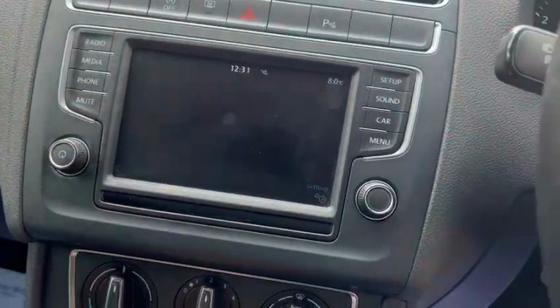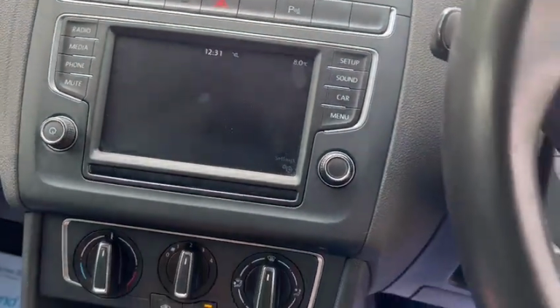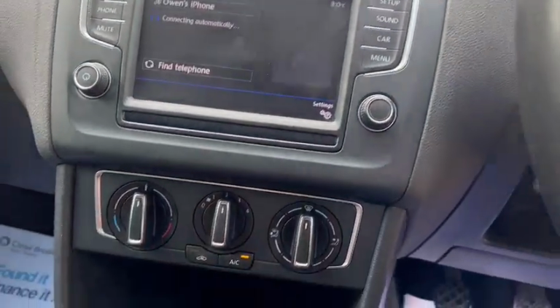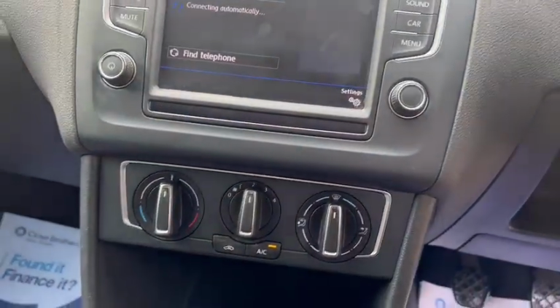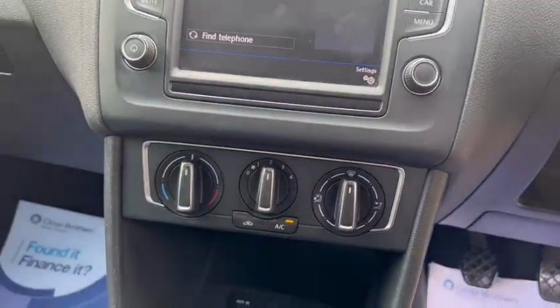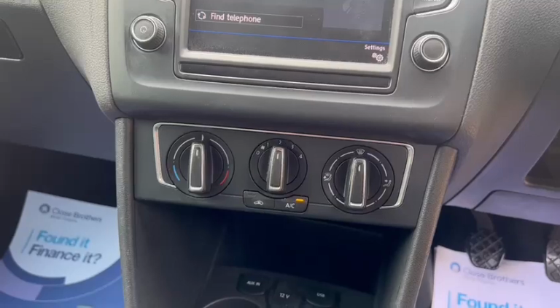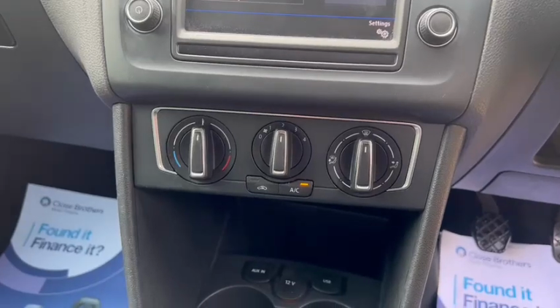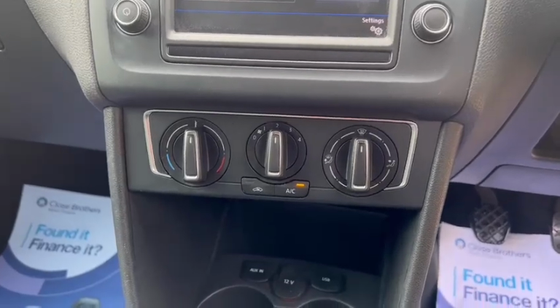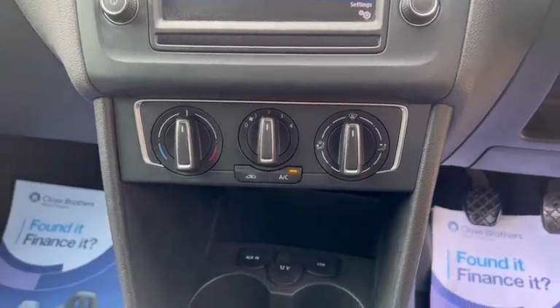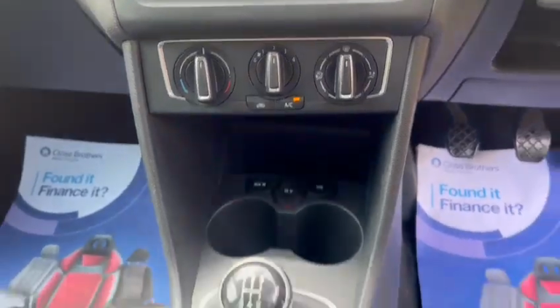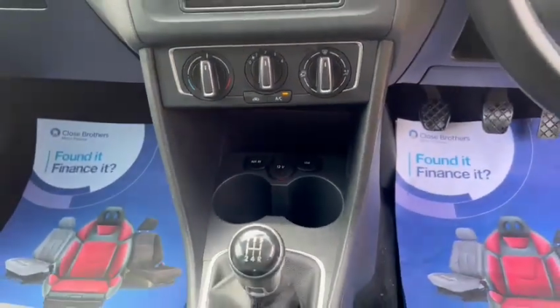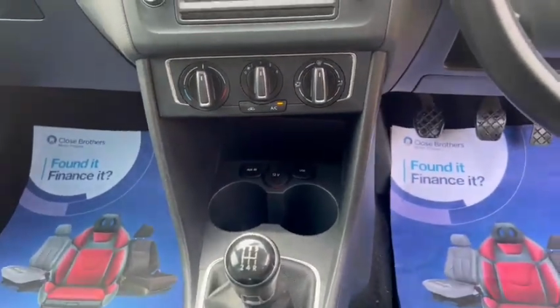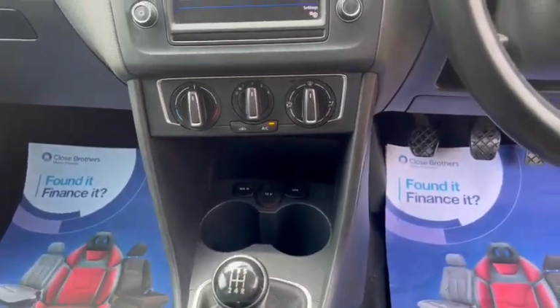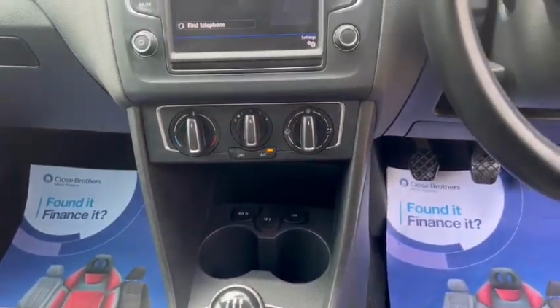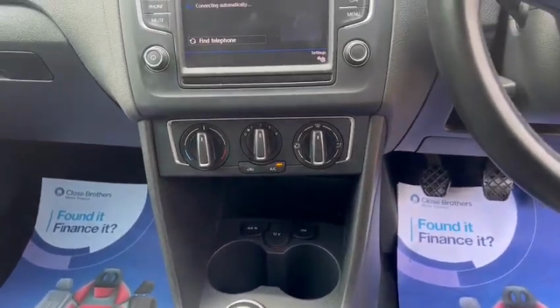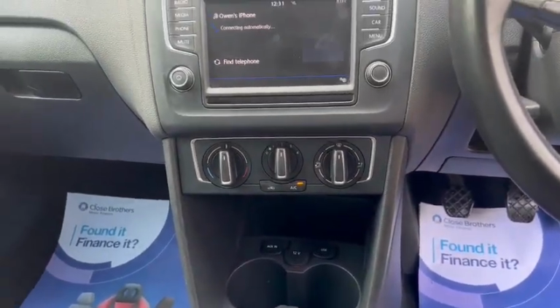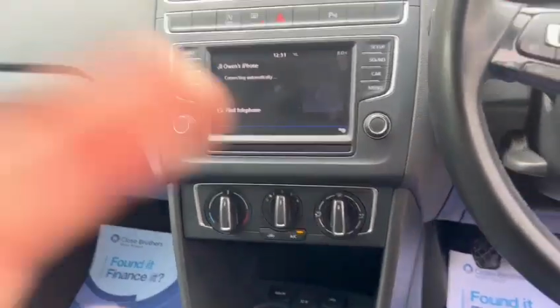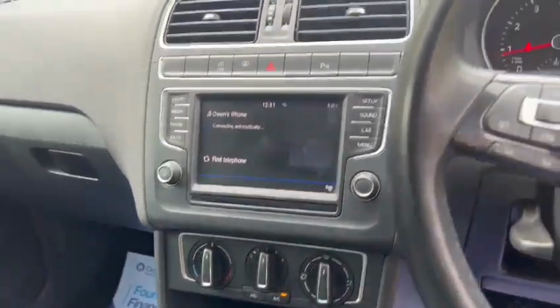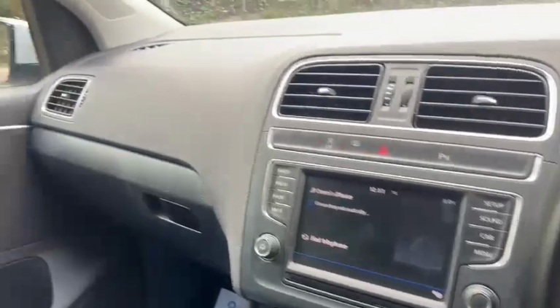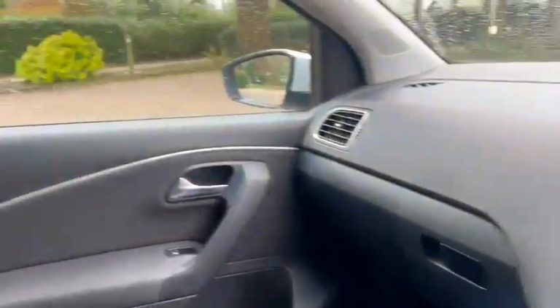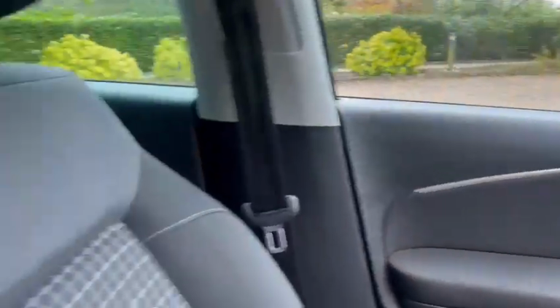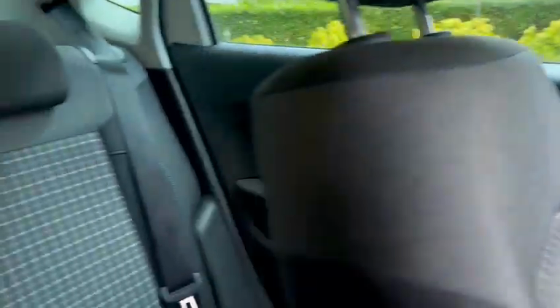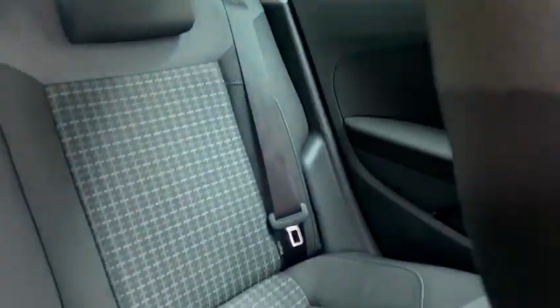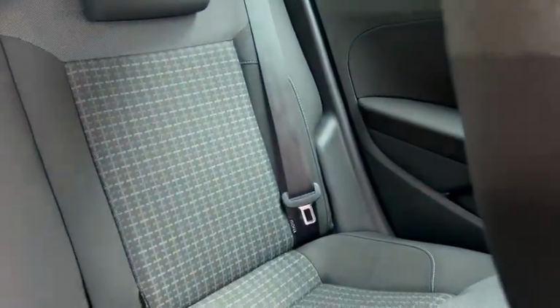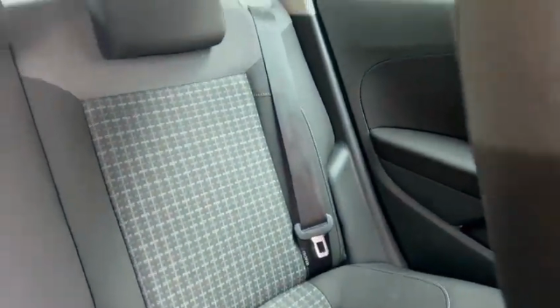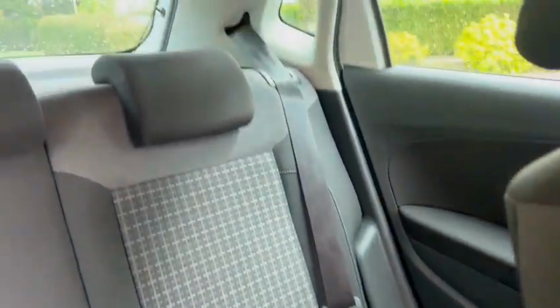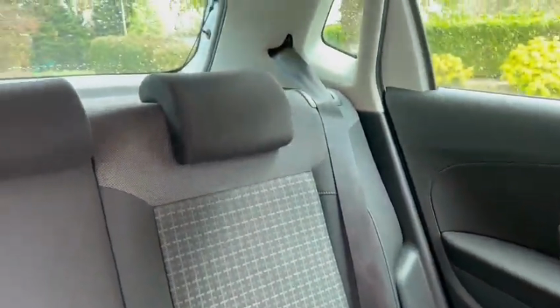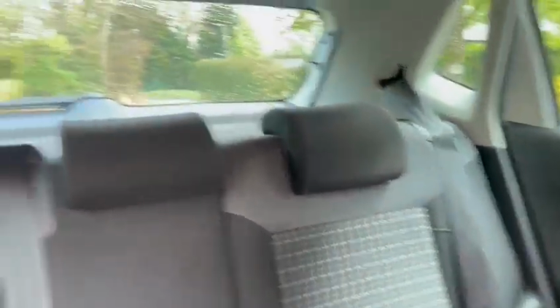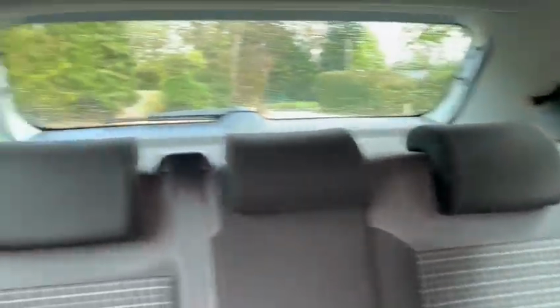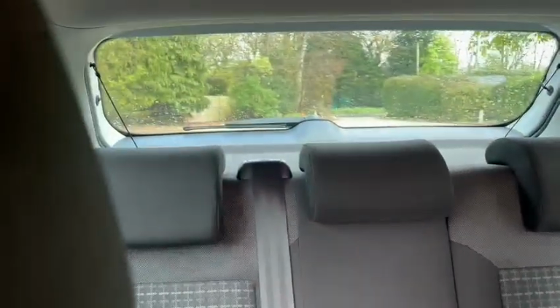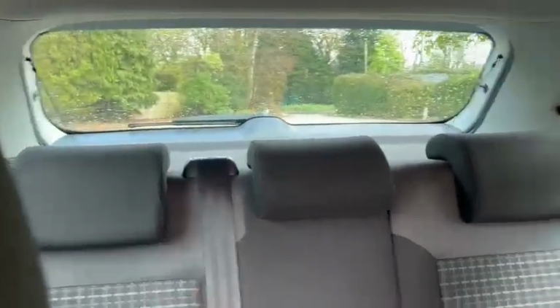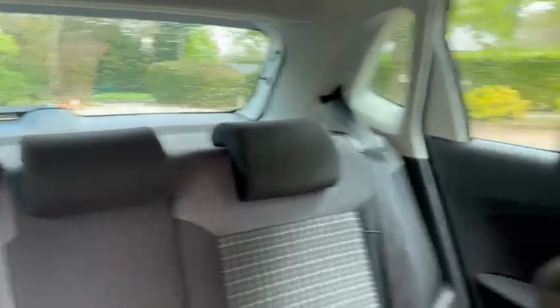We've also got Bluetooth hands-free, air conditioning, USB and 12 volt socket, and Isofix in the back with three rear head restraints.